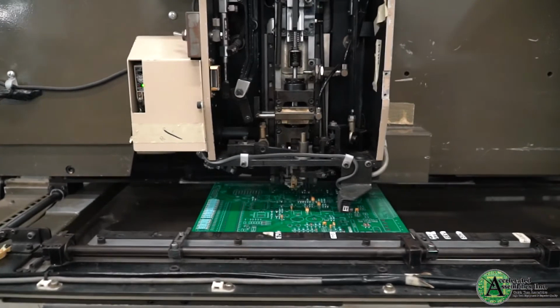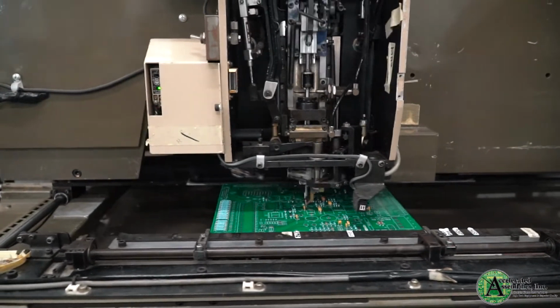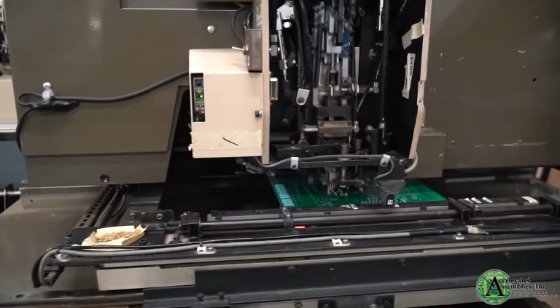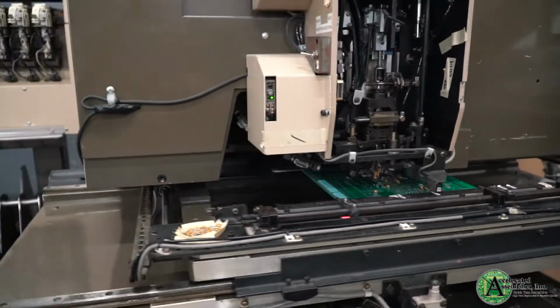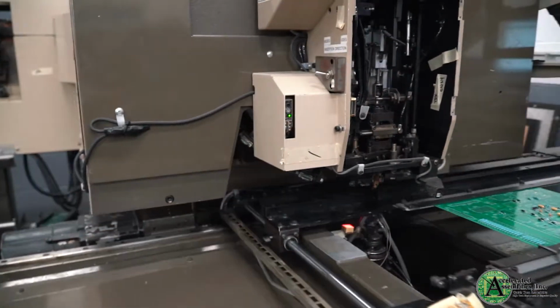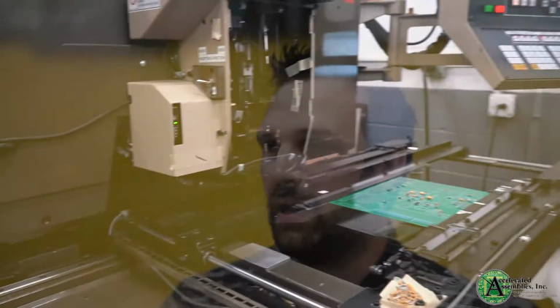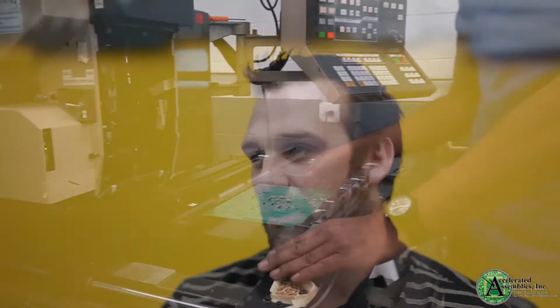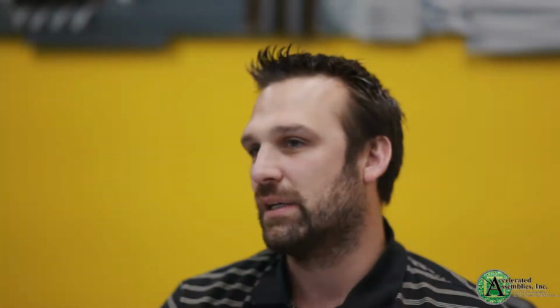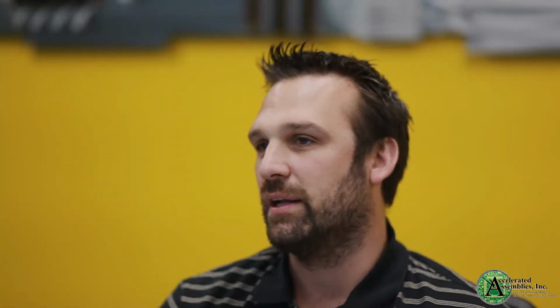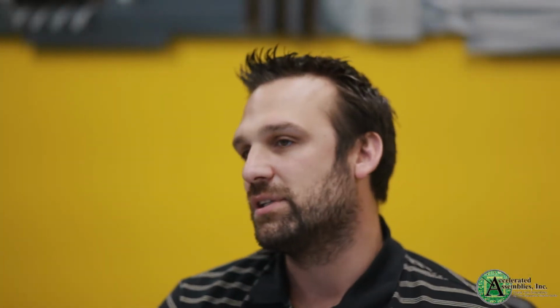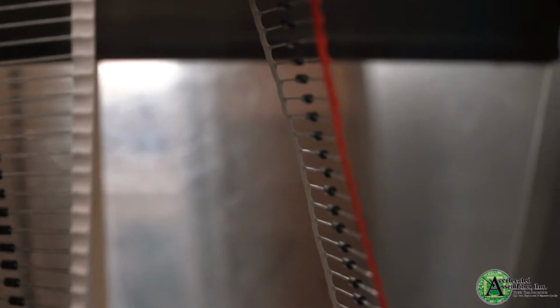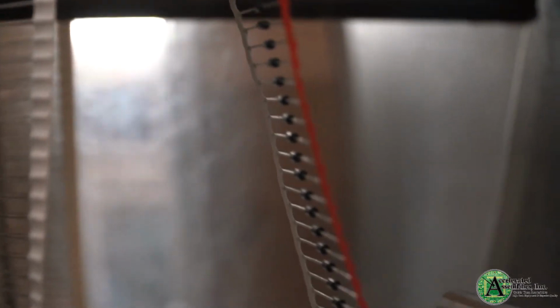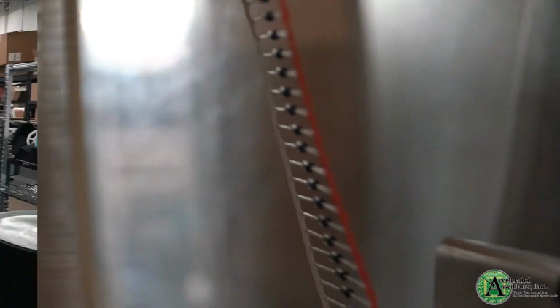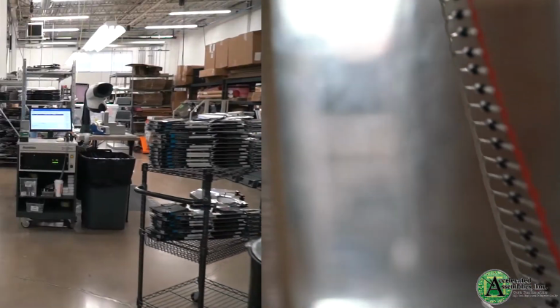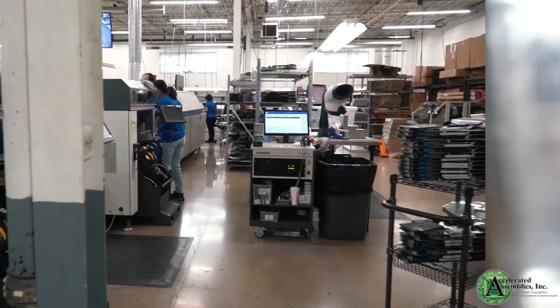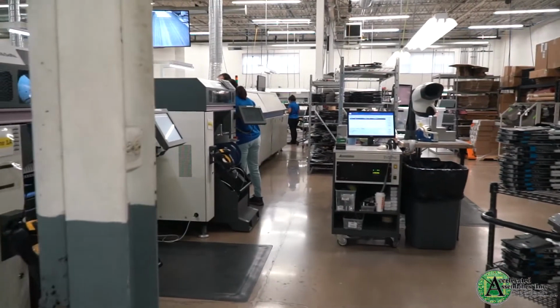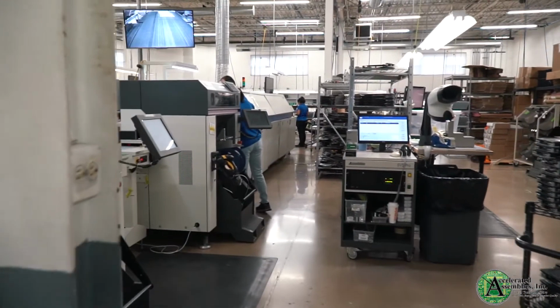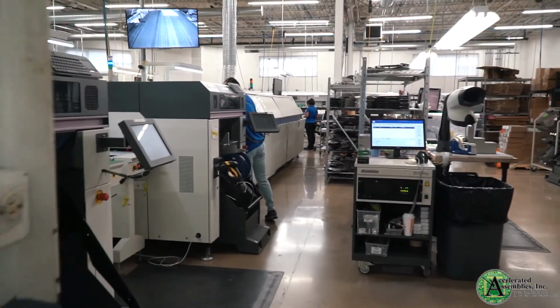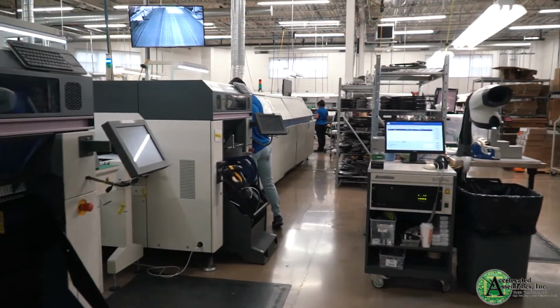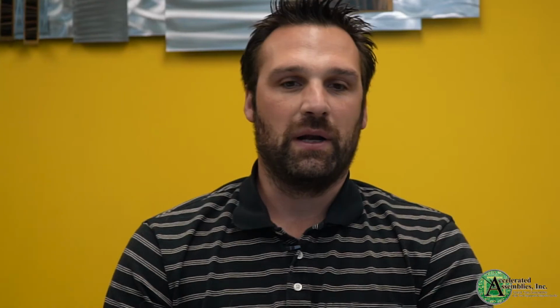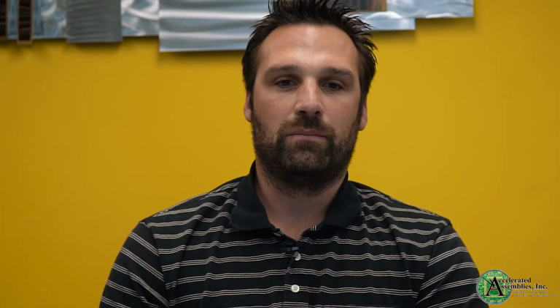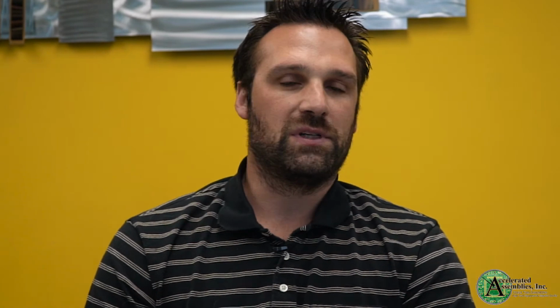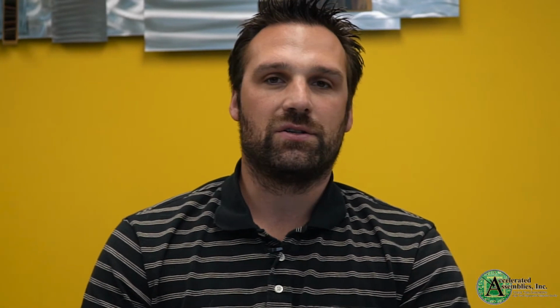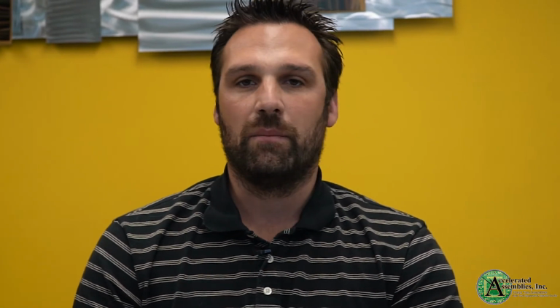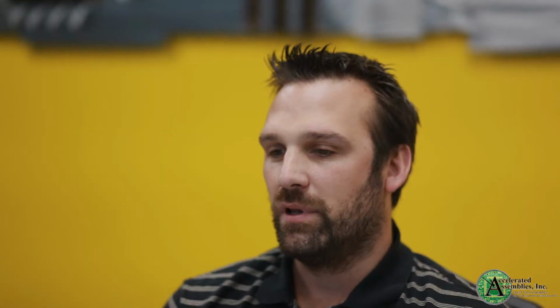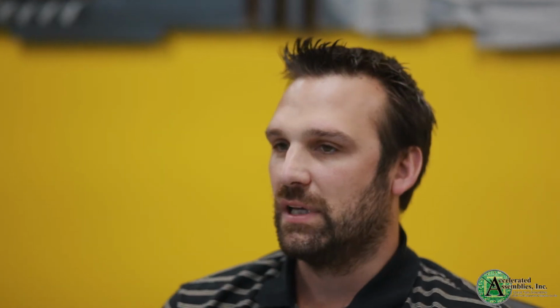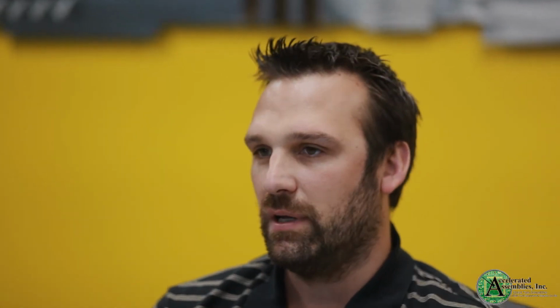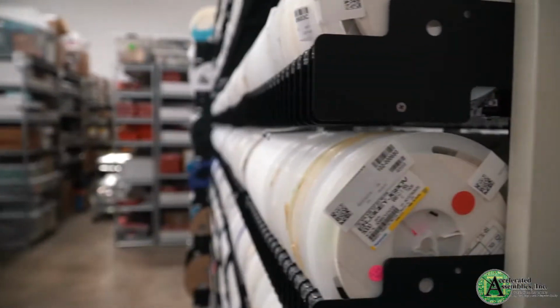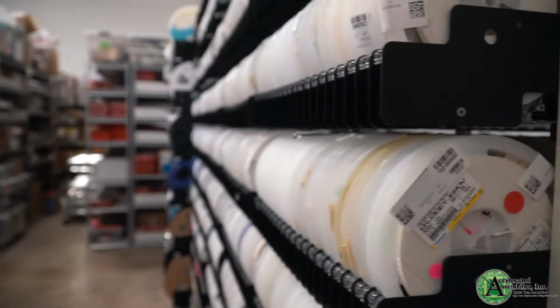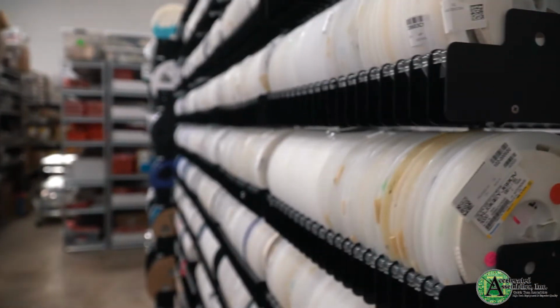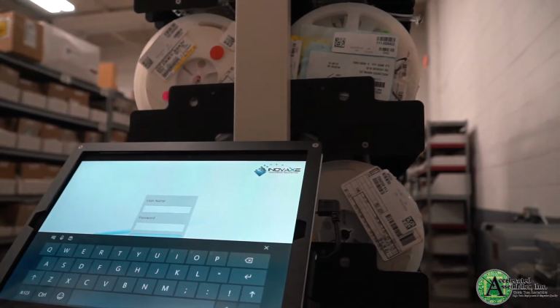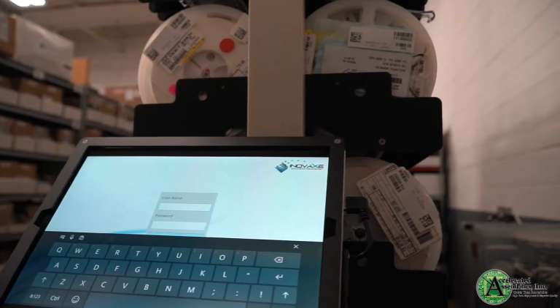Coming to work every day, you've got those challenges that make every day new, exciting, and interesting. One of the things that really makes it exciting to work here is that we're constantly implementing new procedures, new equipment. One of the newest things that we implemented is an inventory management system.